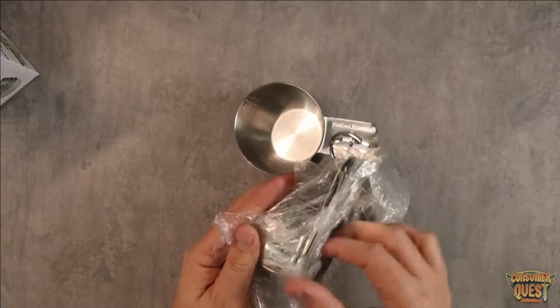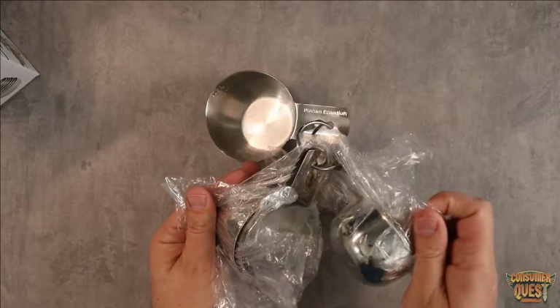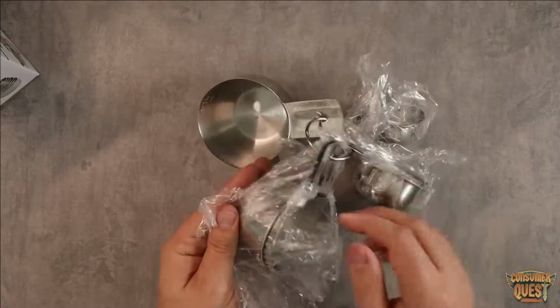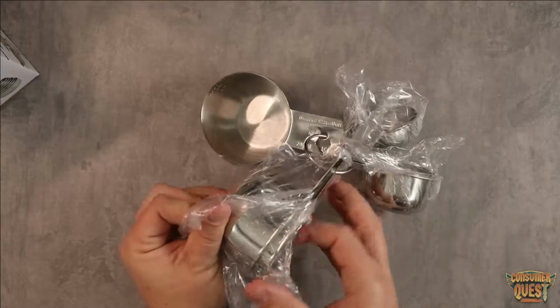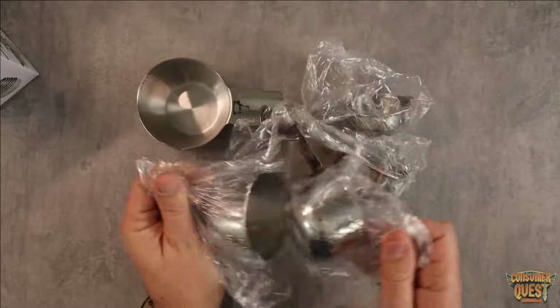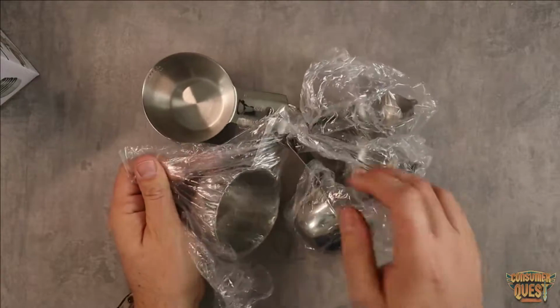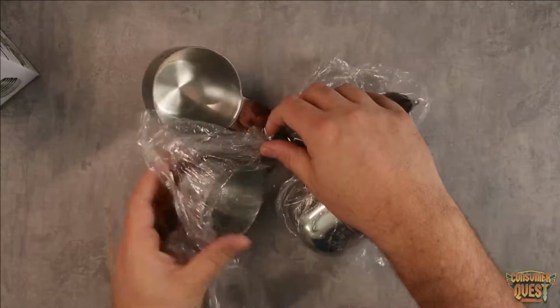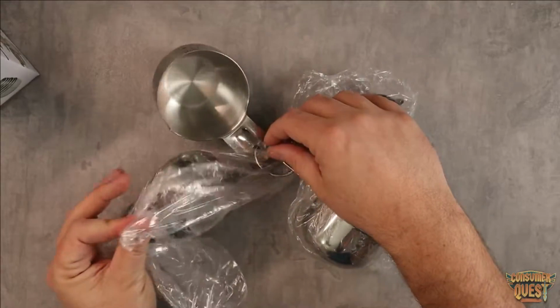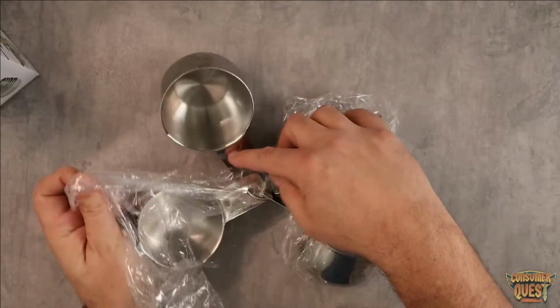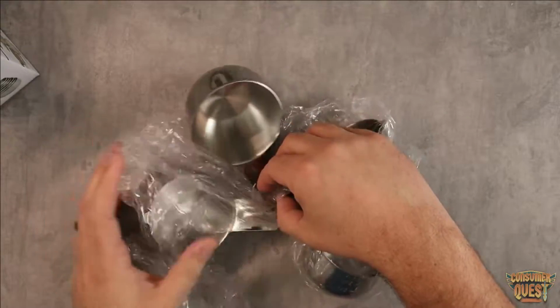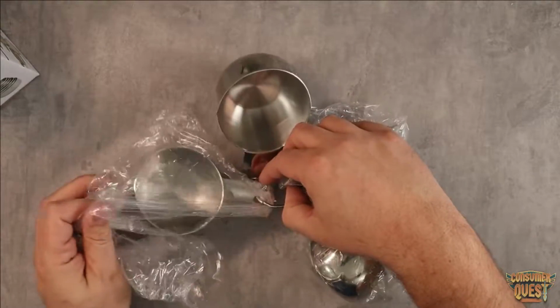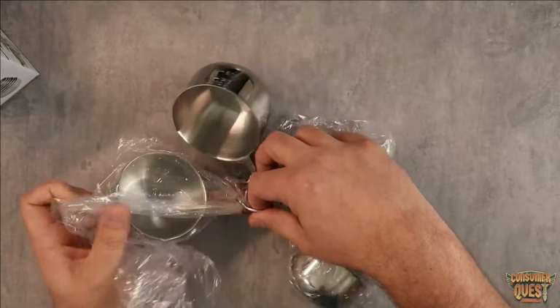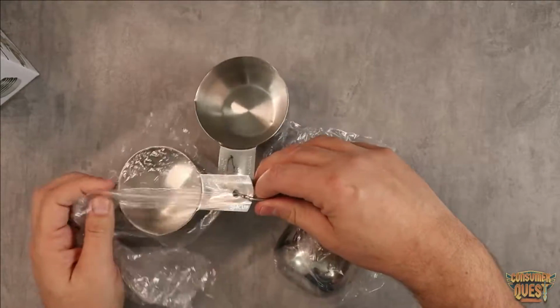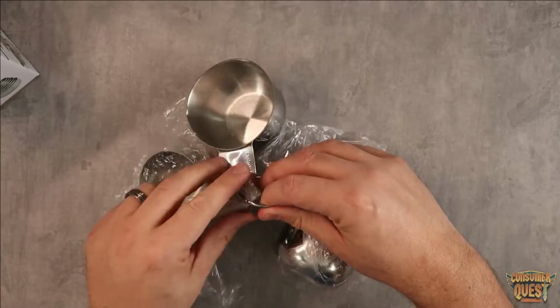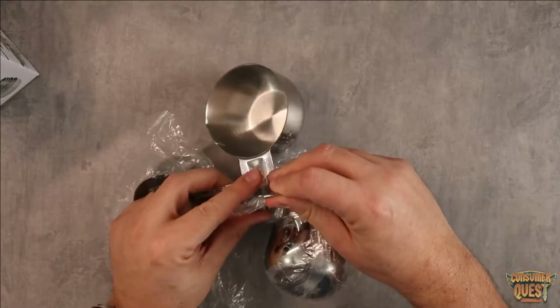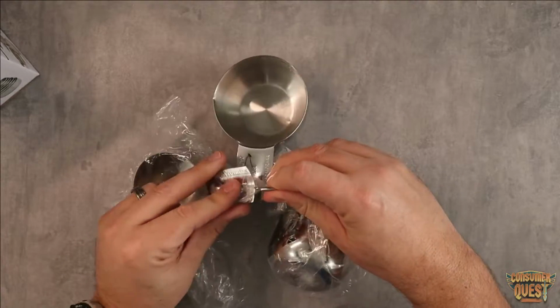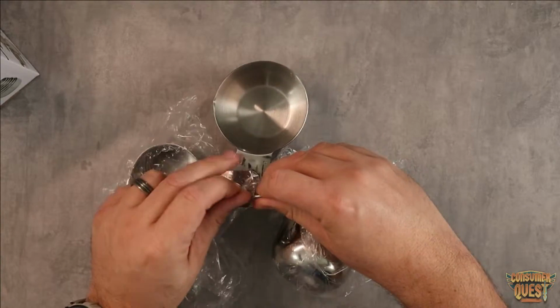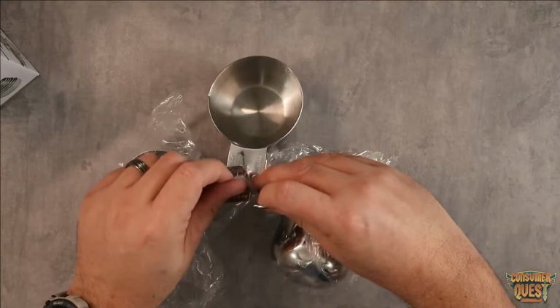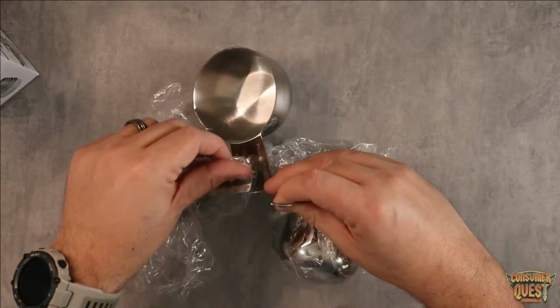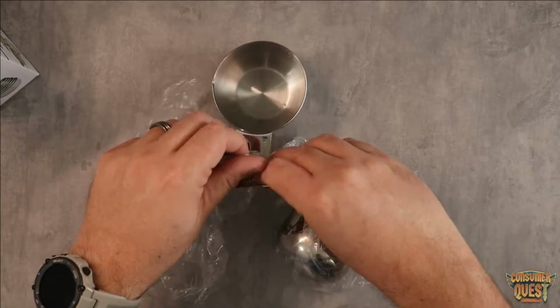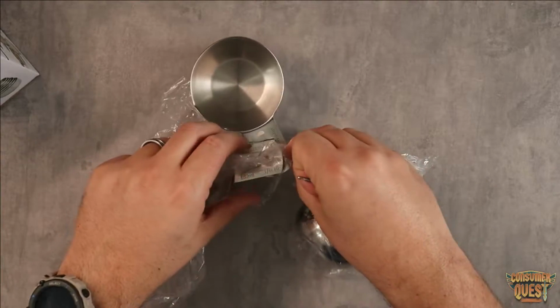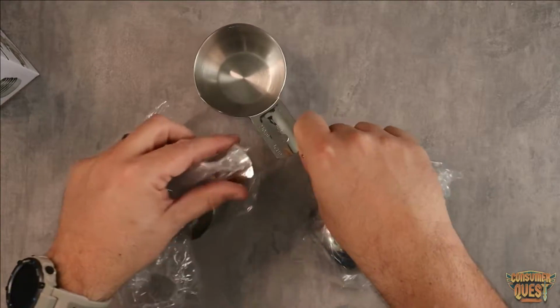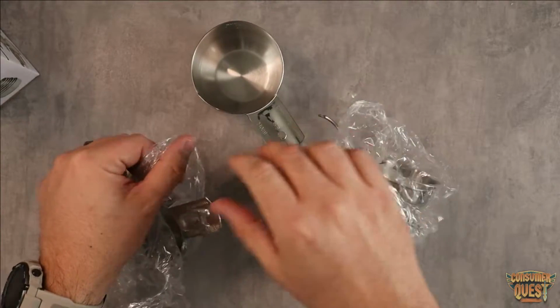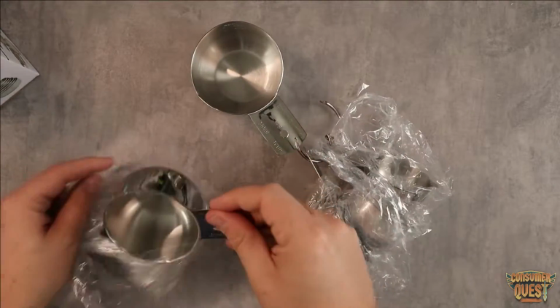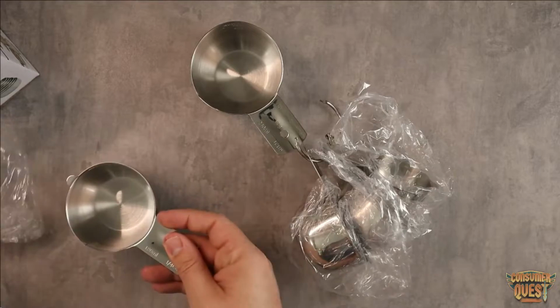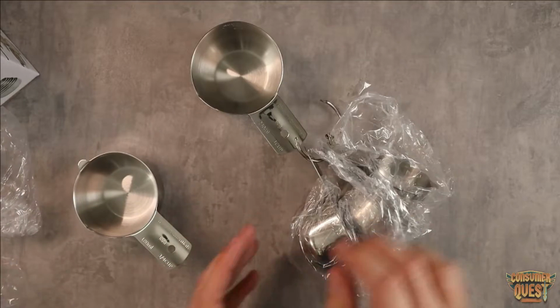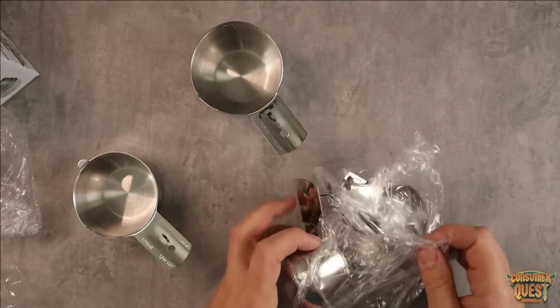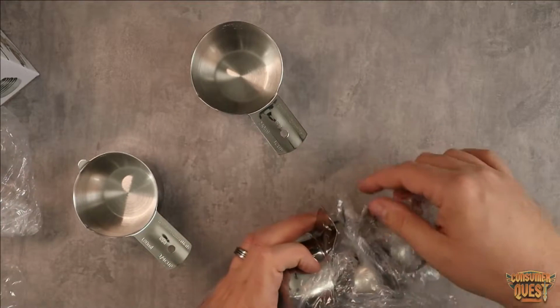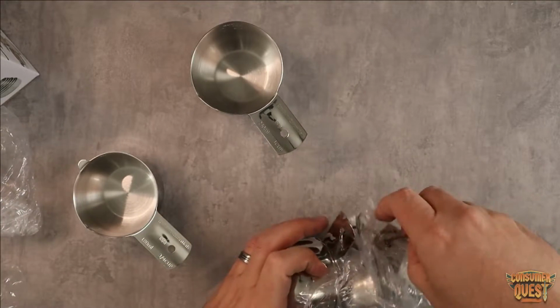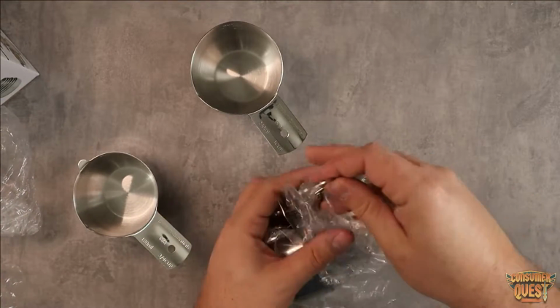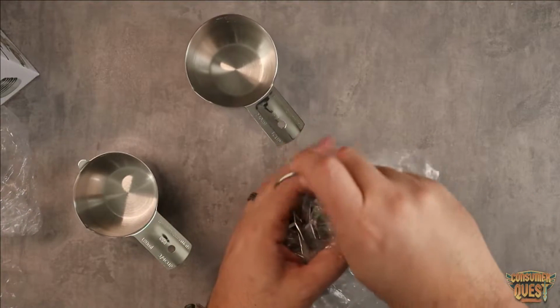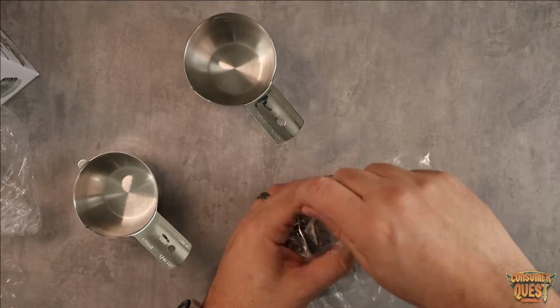I'll show you here as I pull this open. They come fully individually wrapped, so very, very well packaged. This makes it really nice for packaging — you know they're not going to come all scraped up and scratched. They've got them individually lined. So let me pull this out of here and kind of open these up.